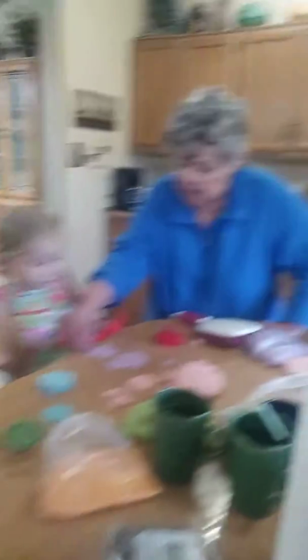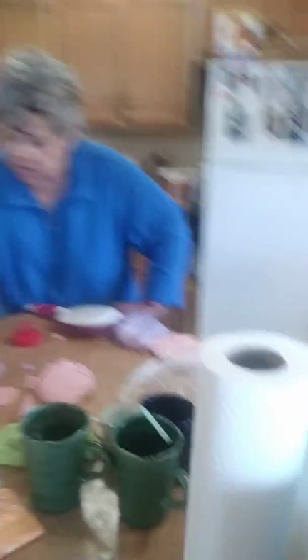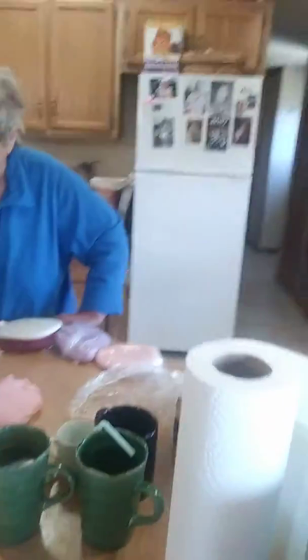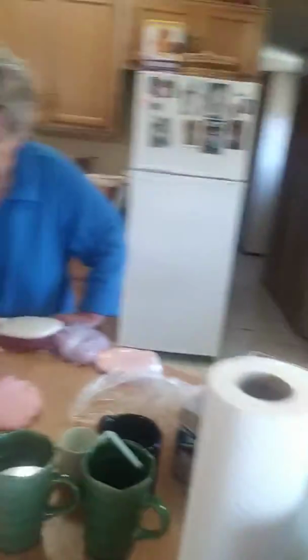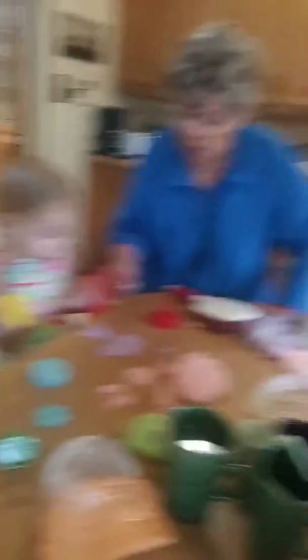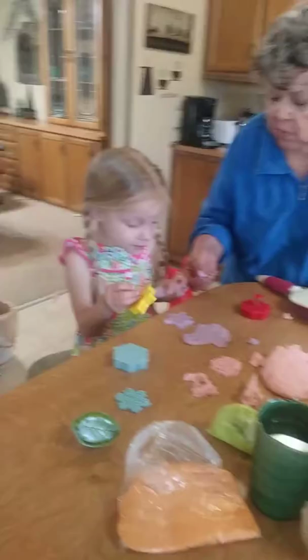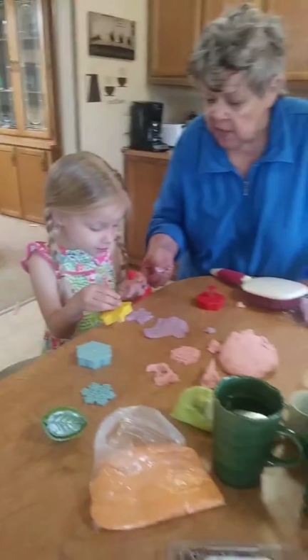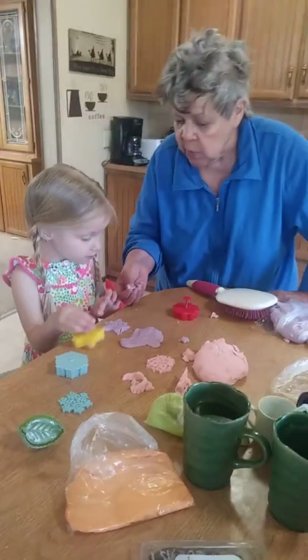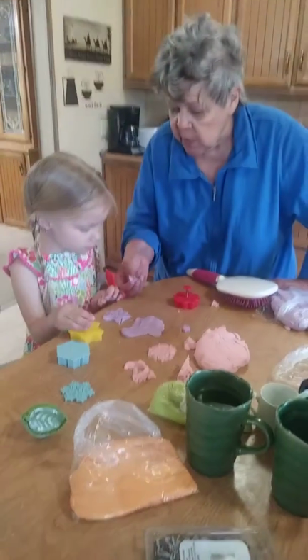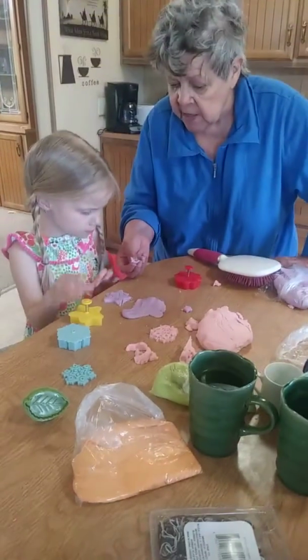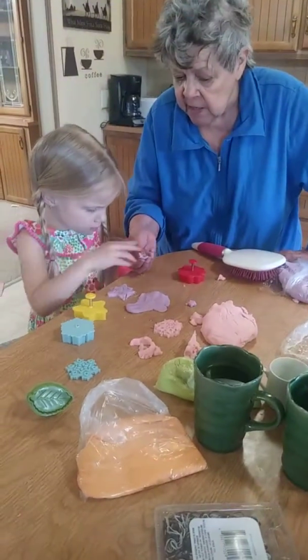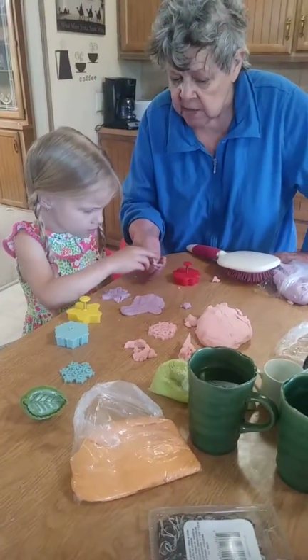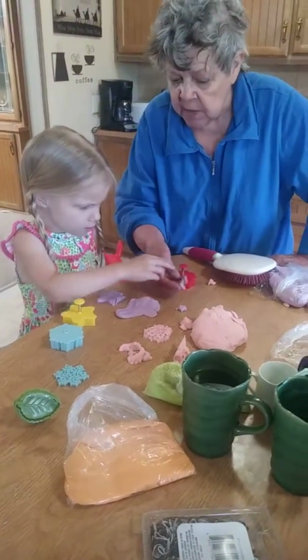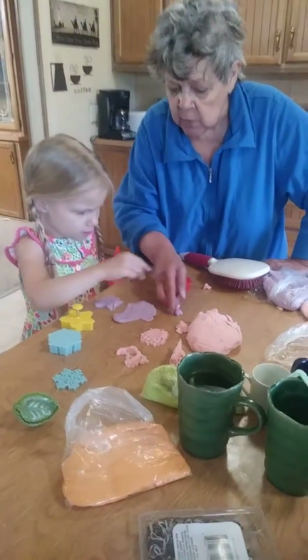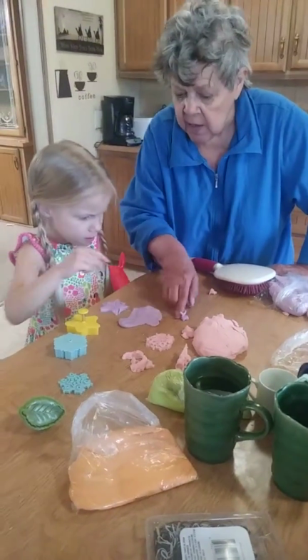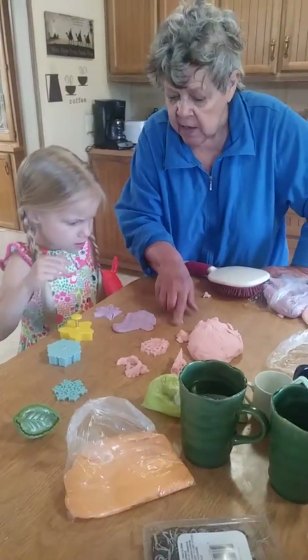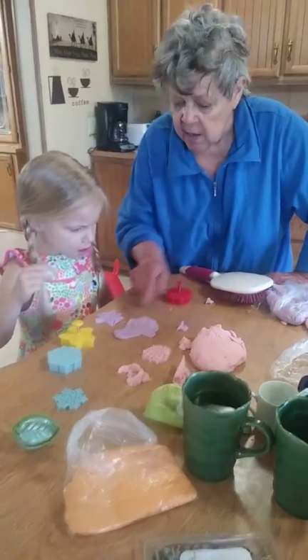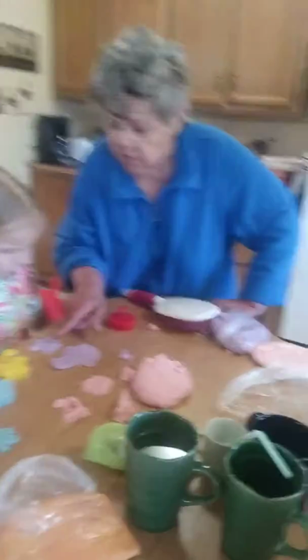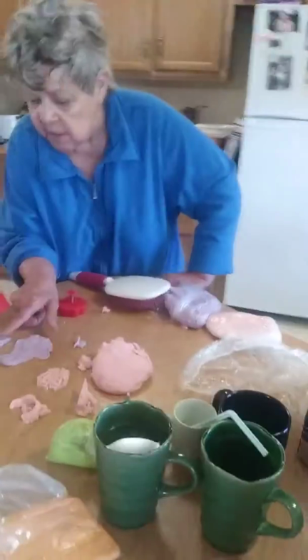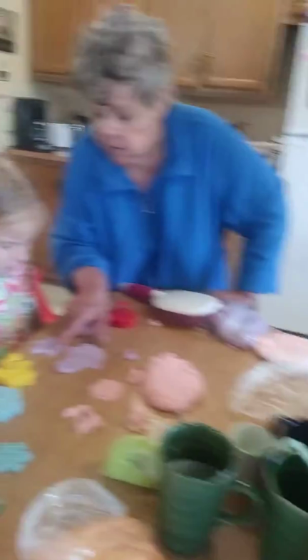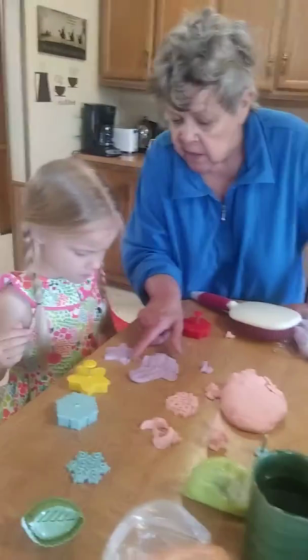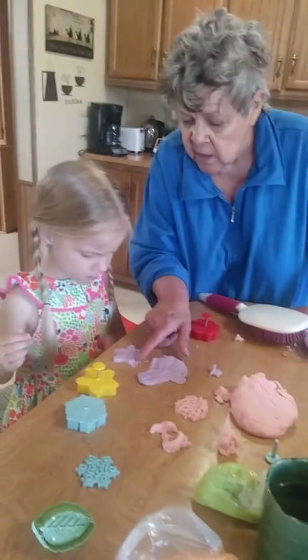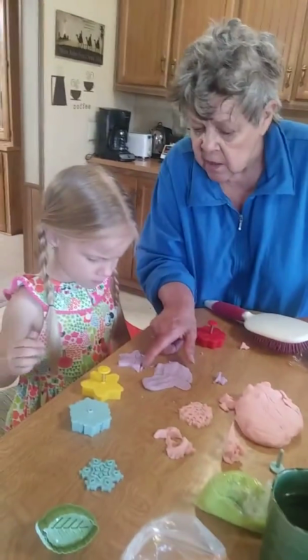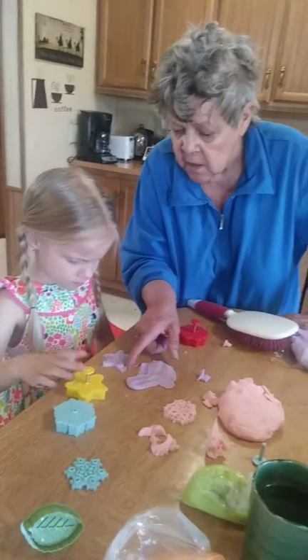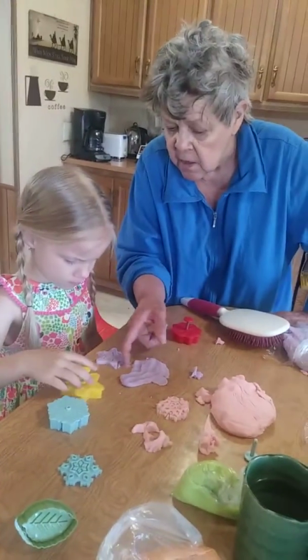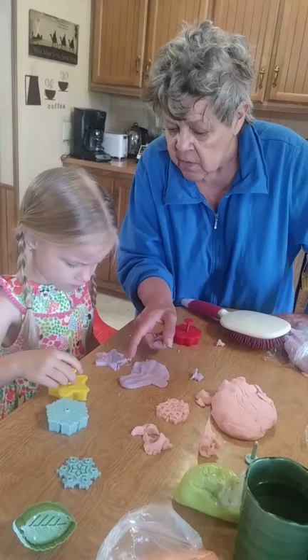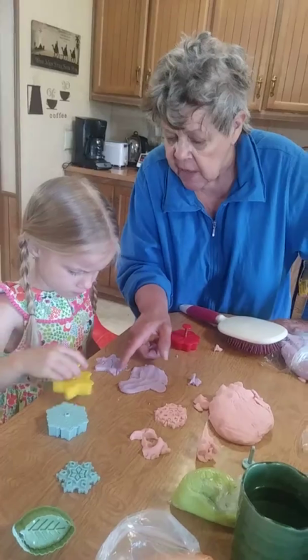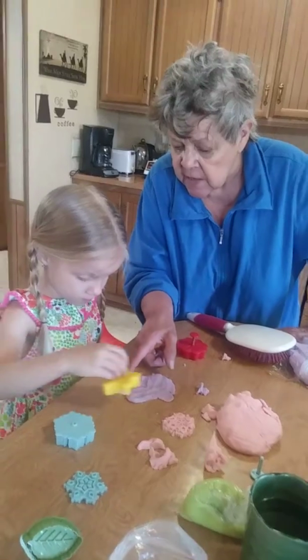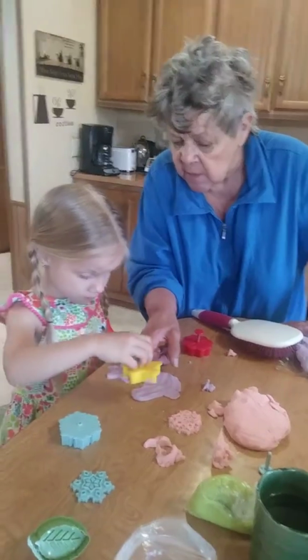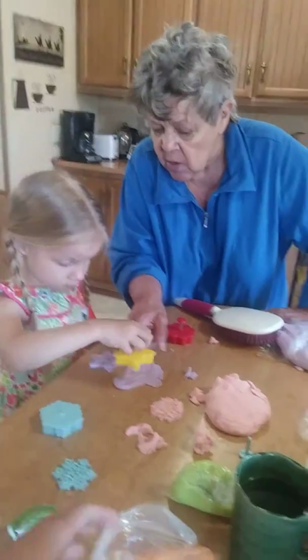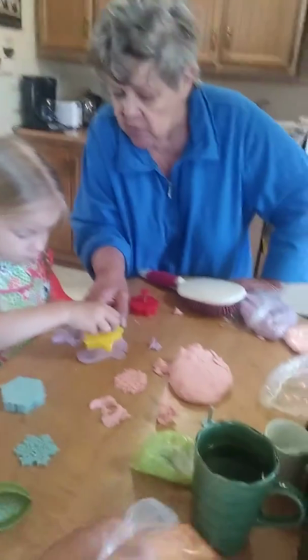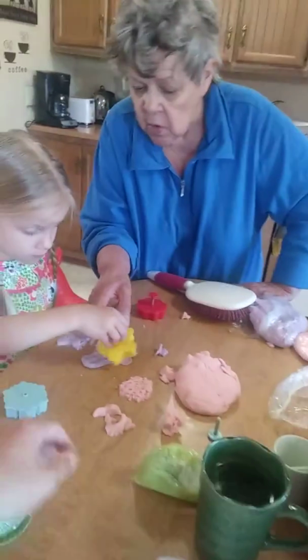Don't touch it. Don't touch it. Well, that's where we didn't get this peeled away. This here, see? That doesn't belong in the star.